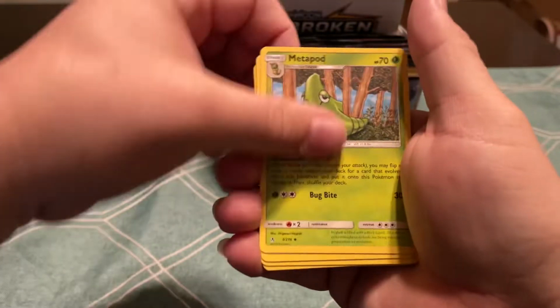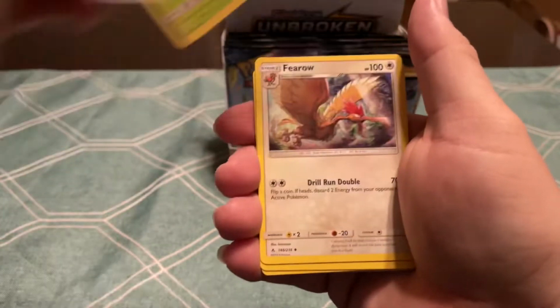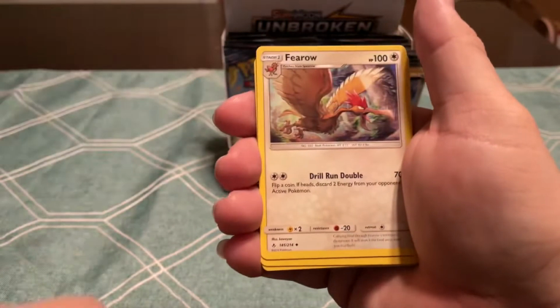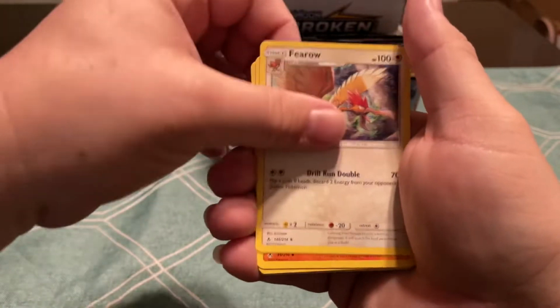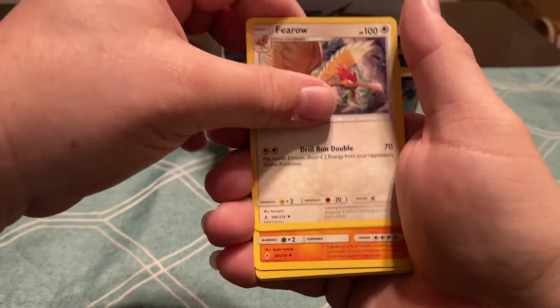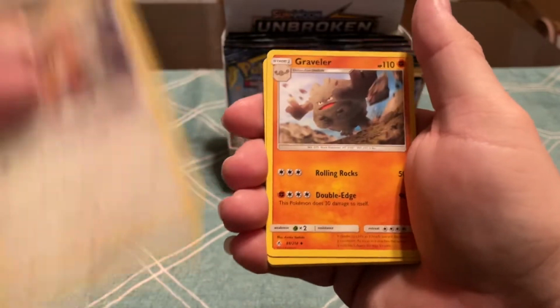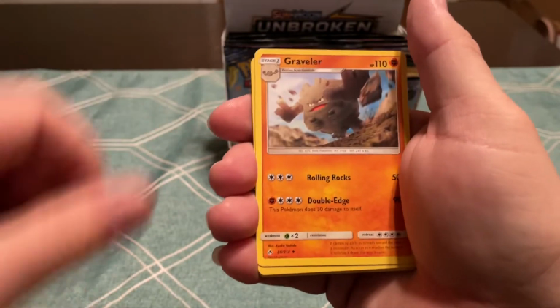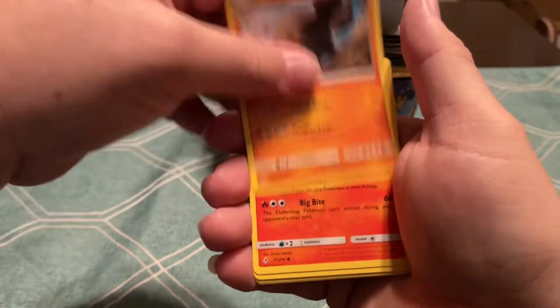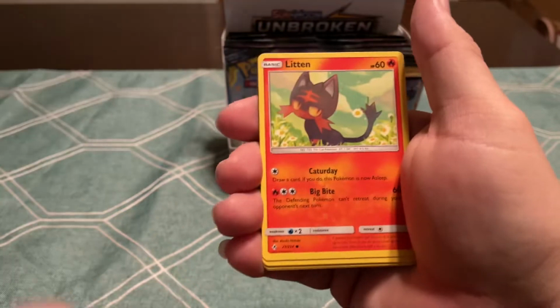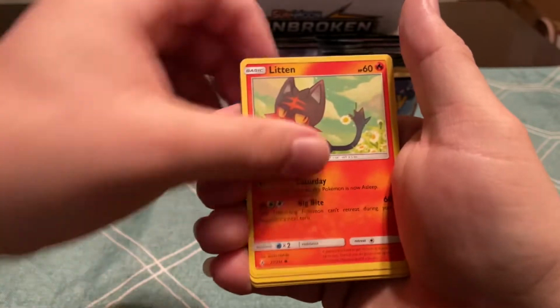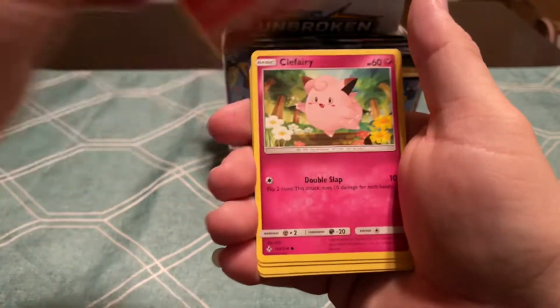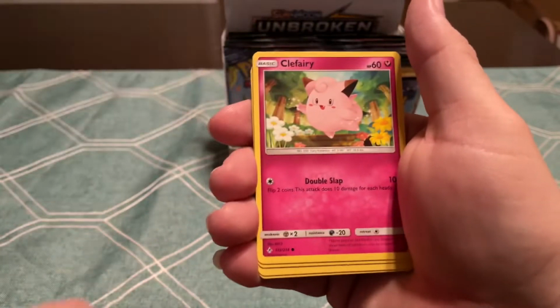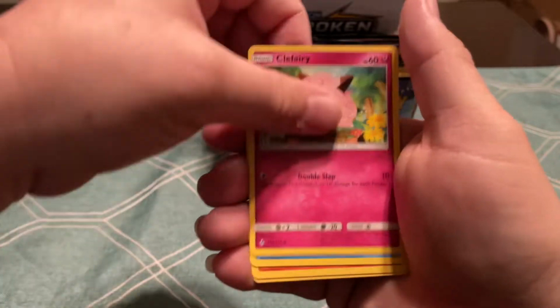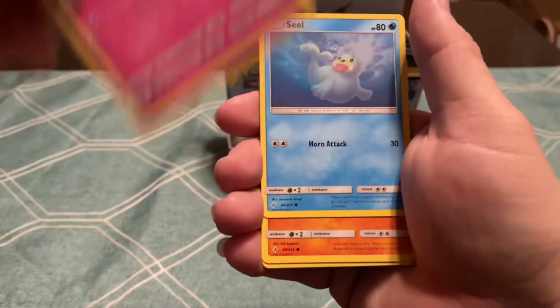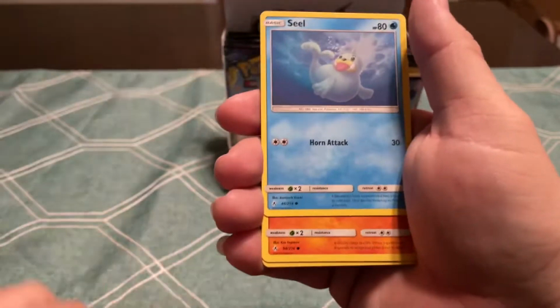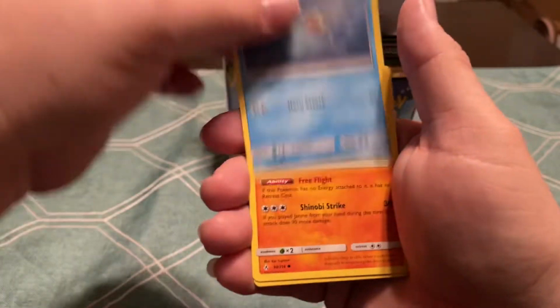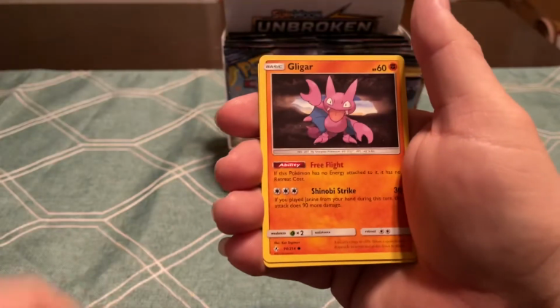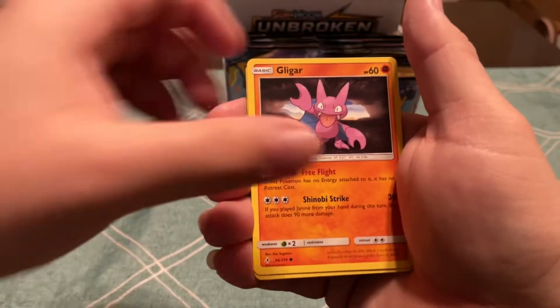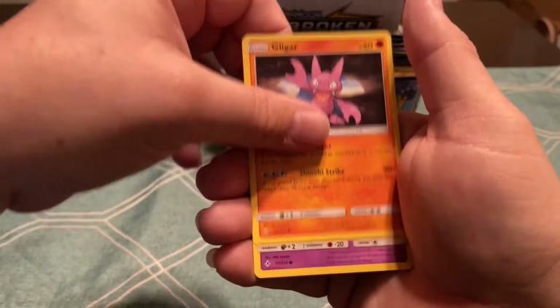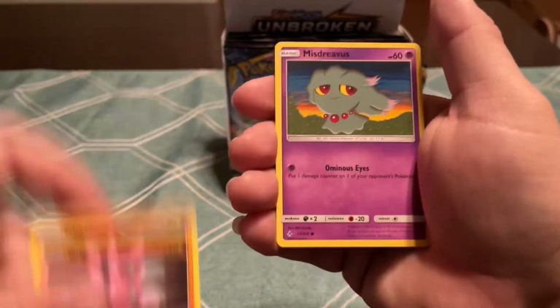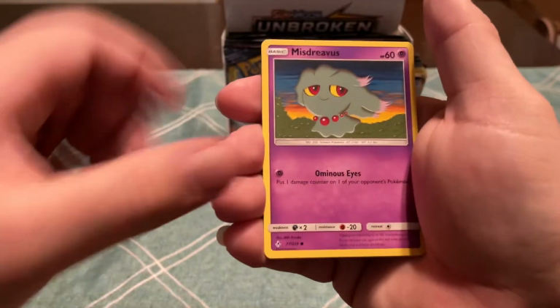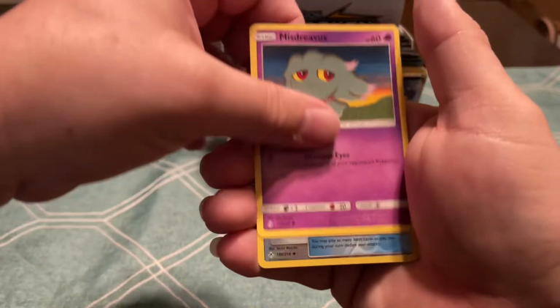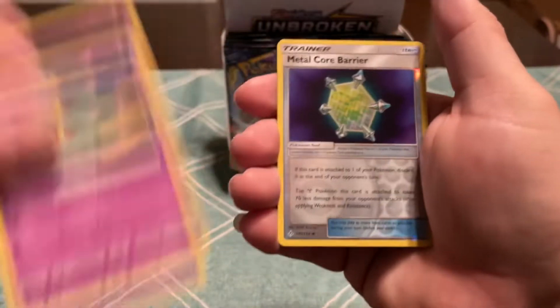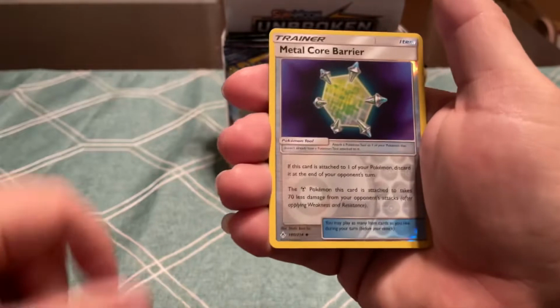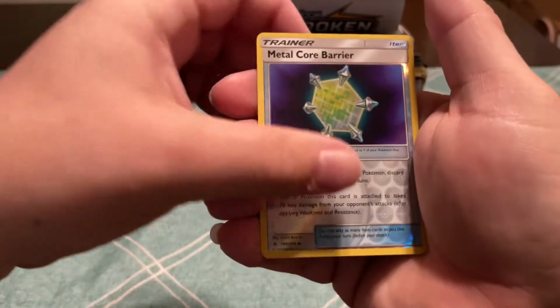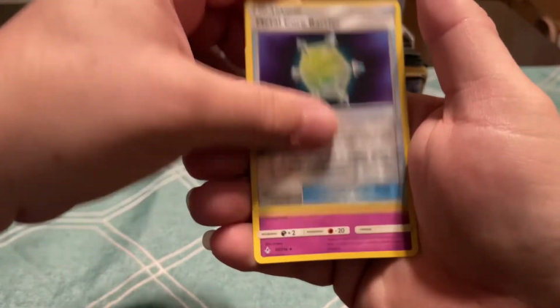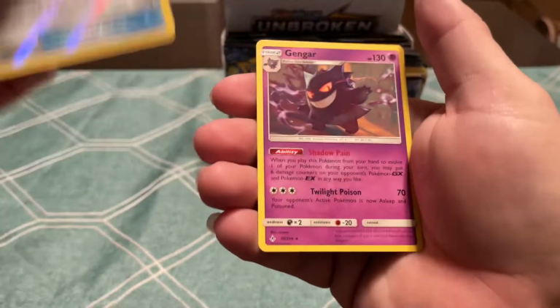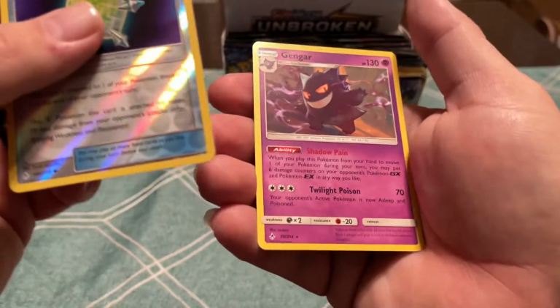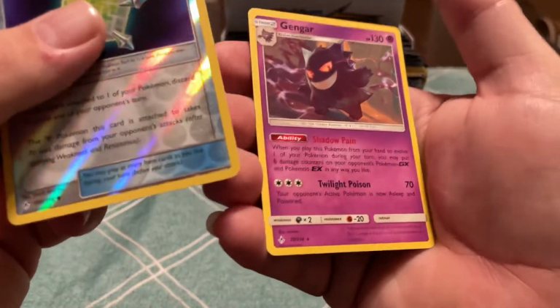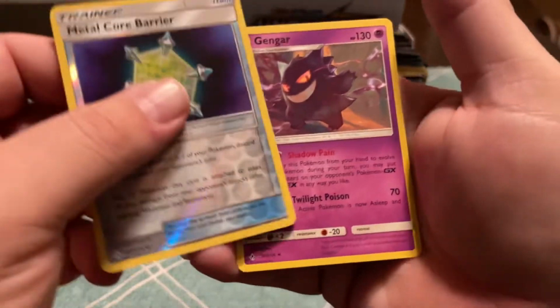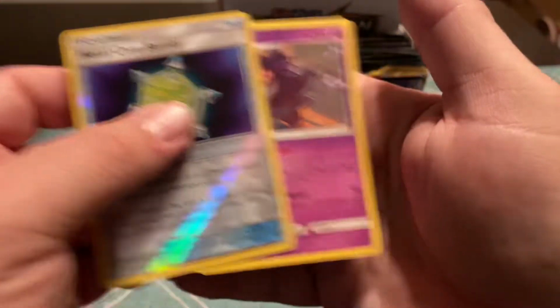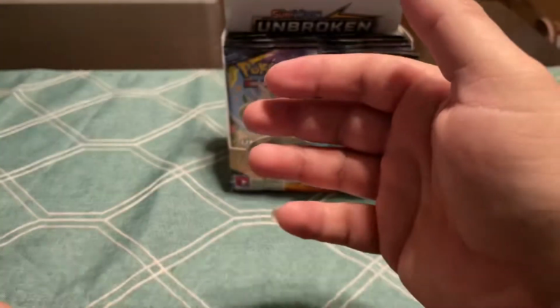Metapod, Farrow, Graveler, Litten, Clefairy, Seel, Gligar, Misdreavus, Reverse Metalcore Barrier, and a Gengar.